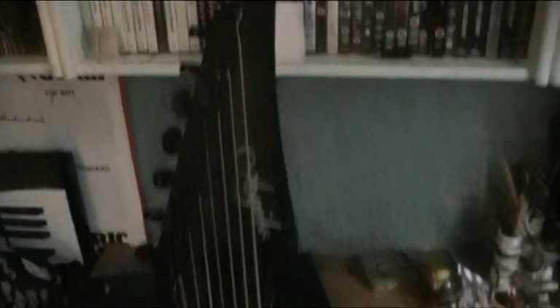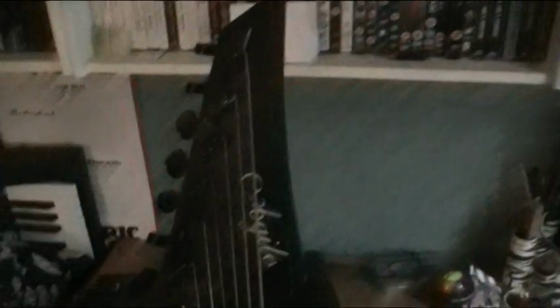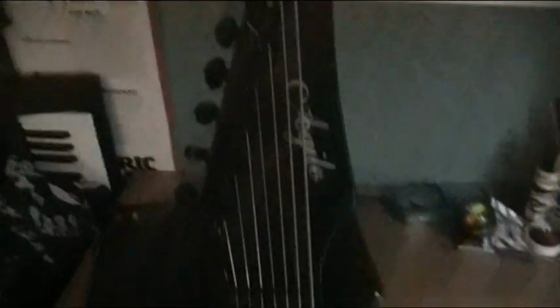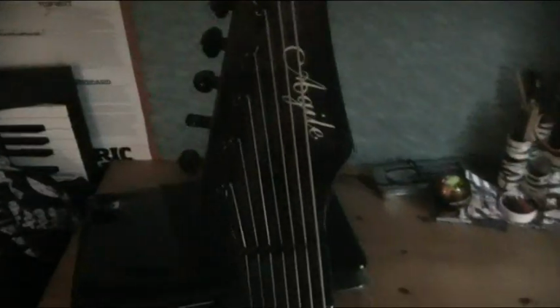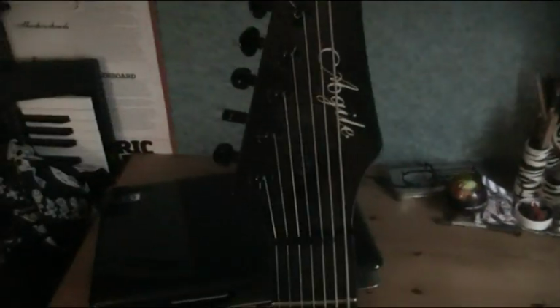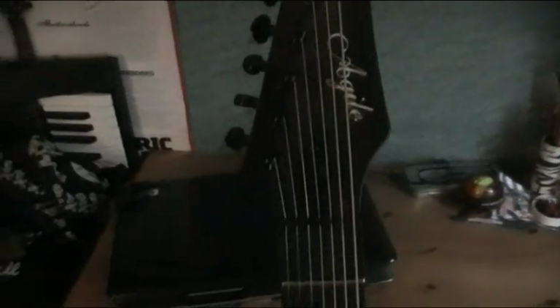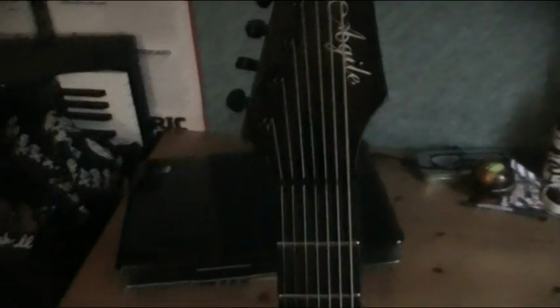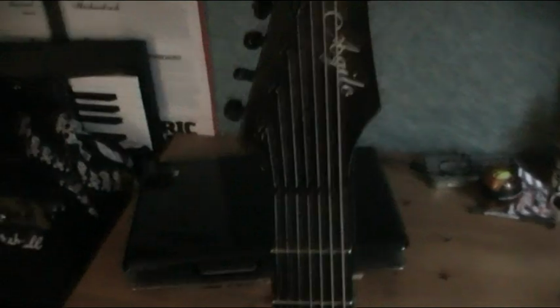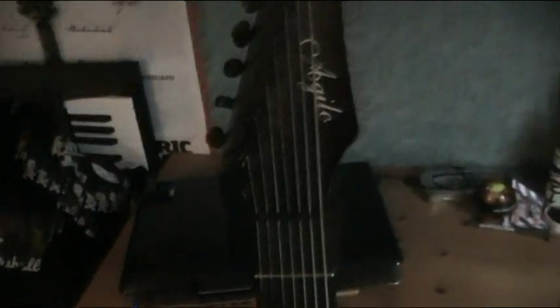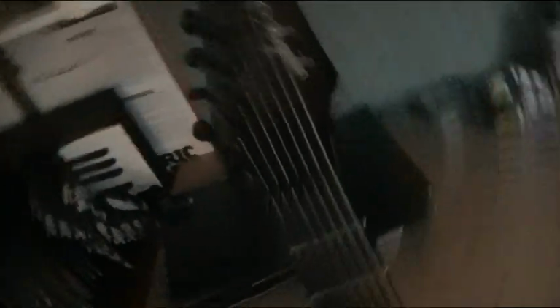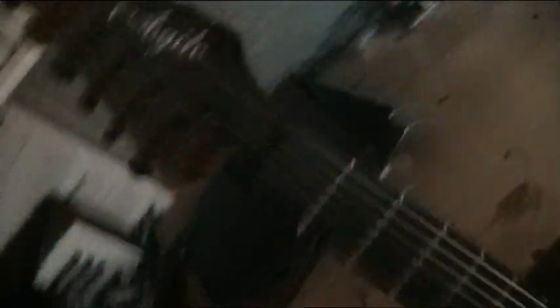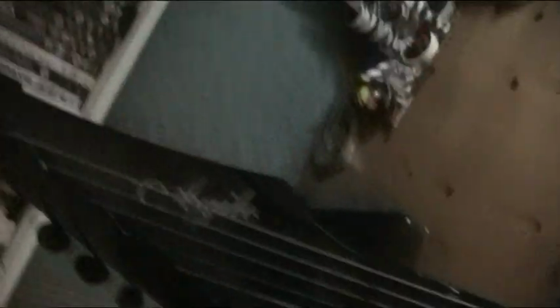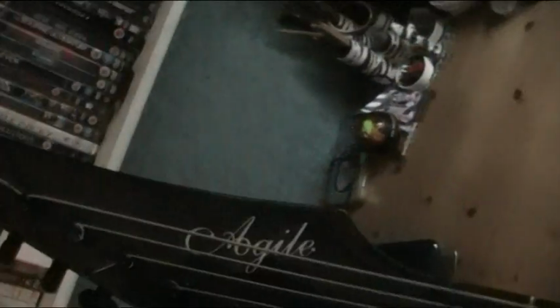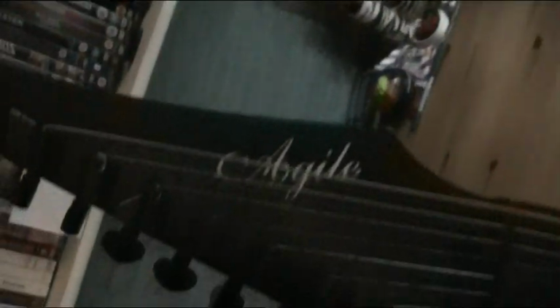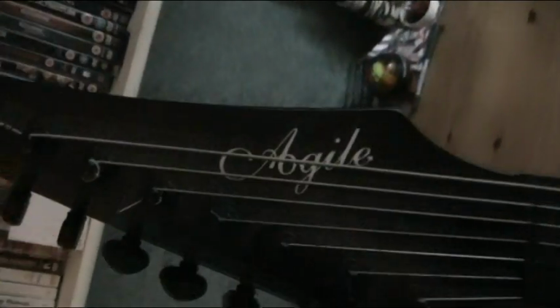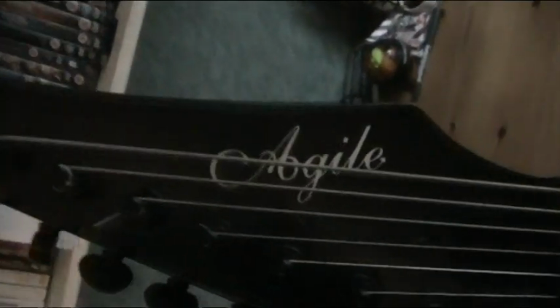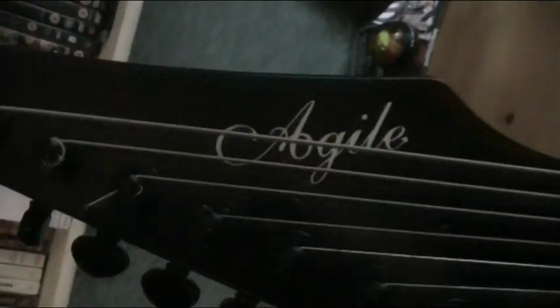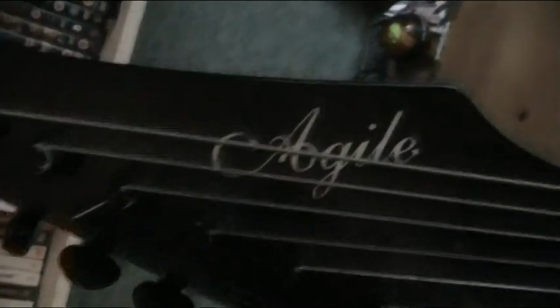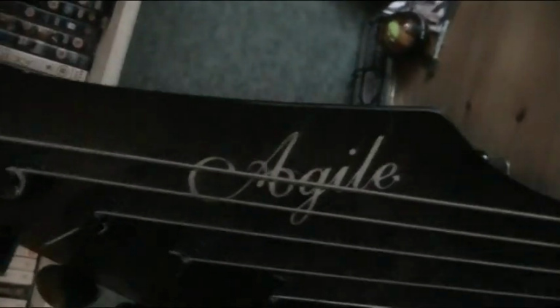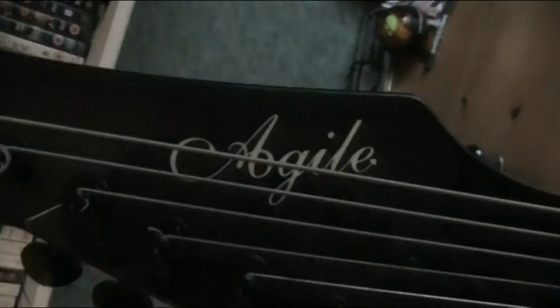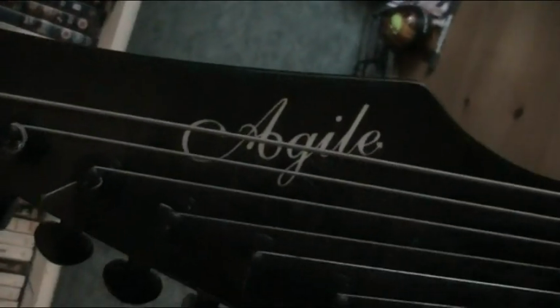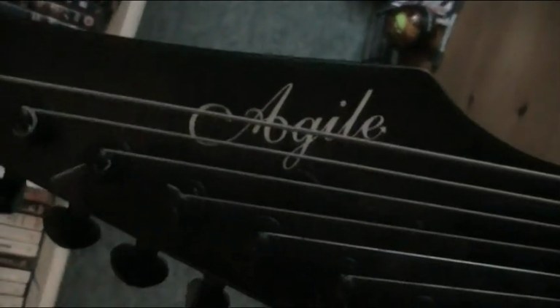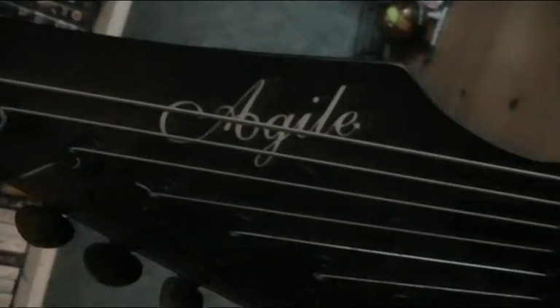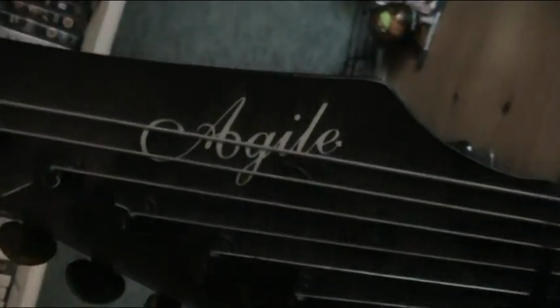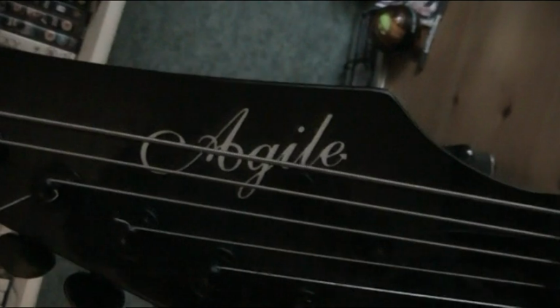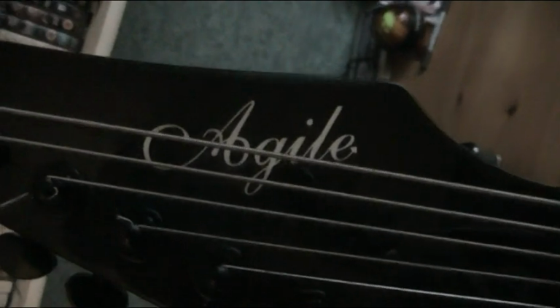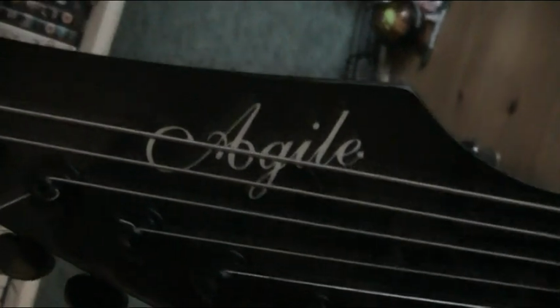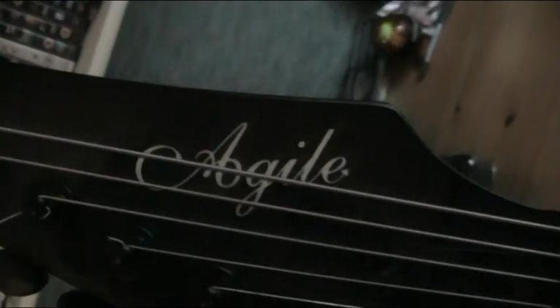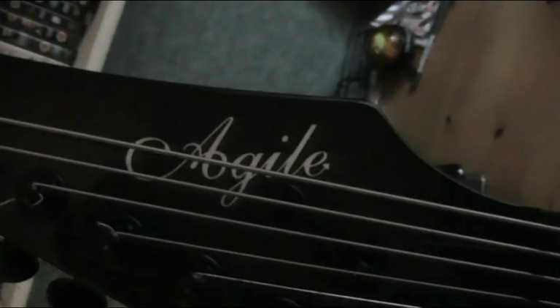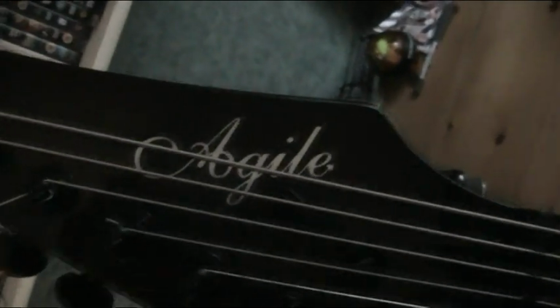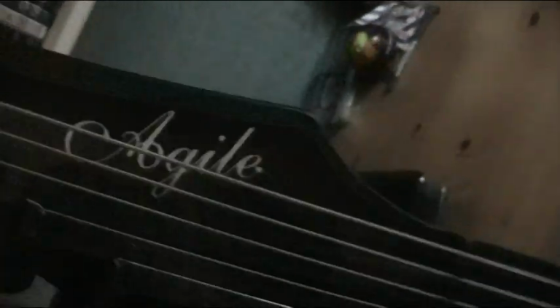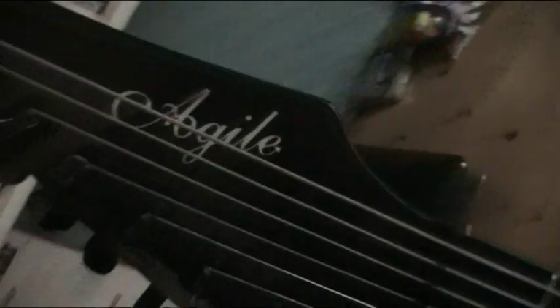The headstock — it's got a reverse headstock, which is nice, with the awesome-looking Agile logo in gold, quite script-style, which is cool.